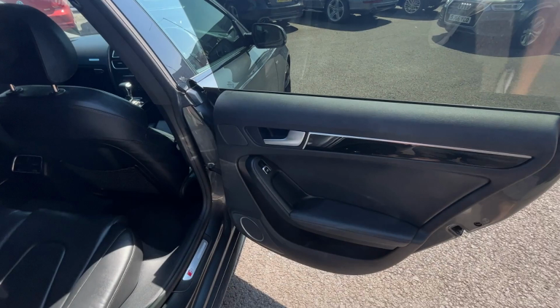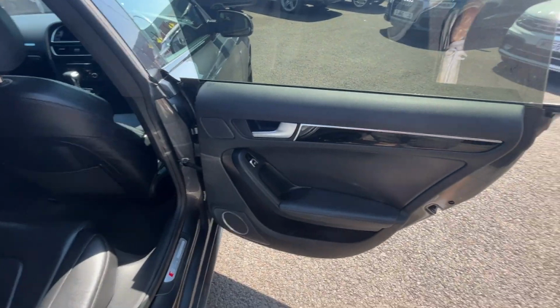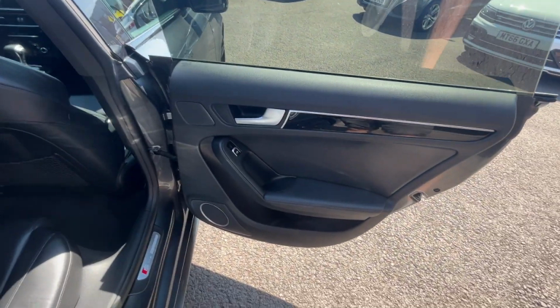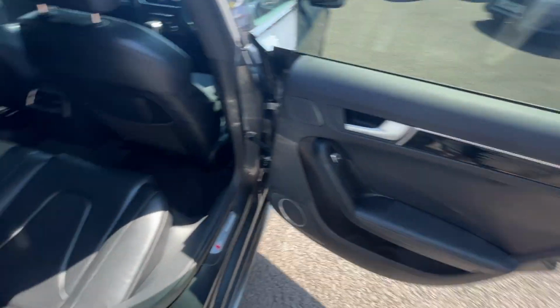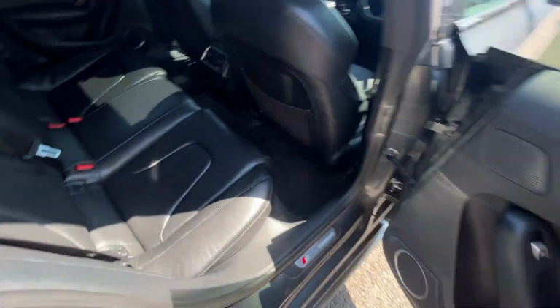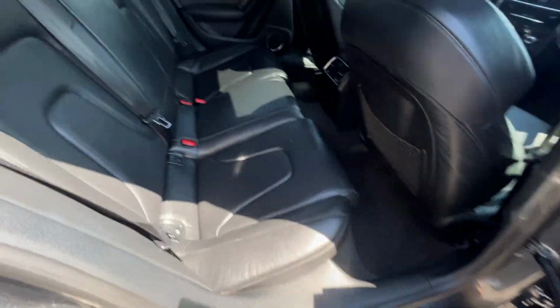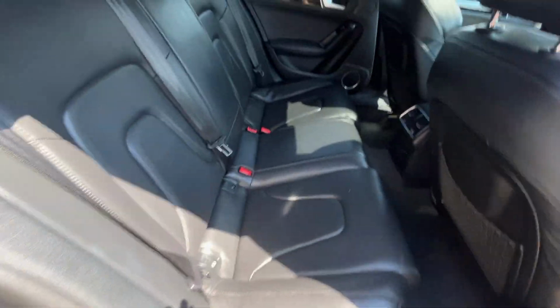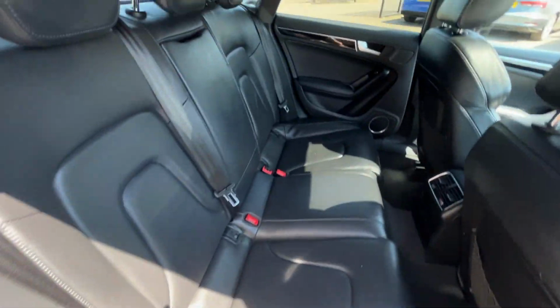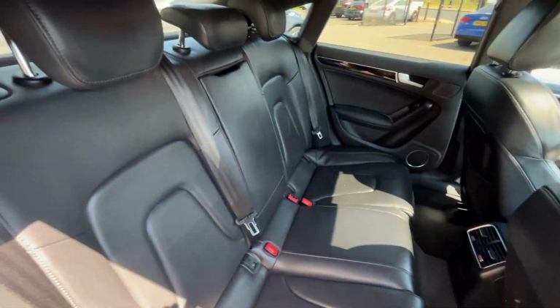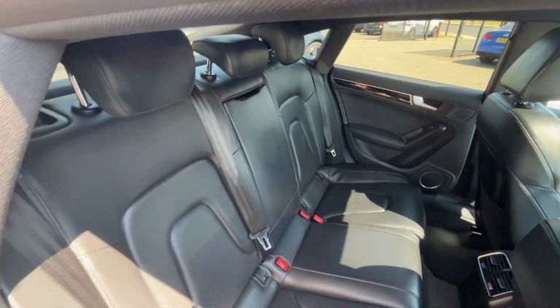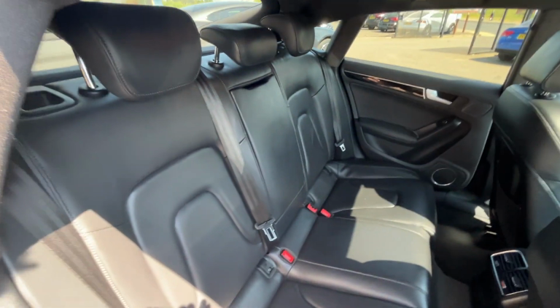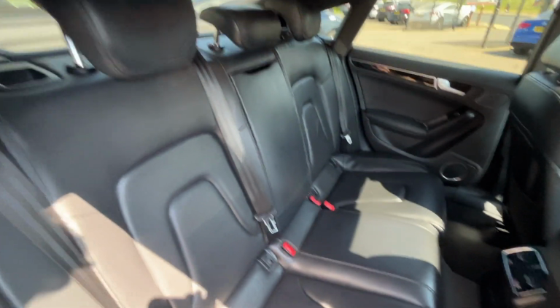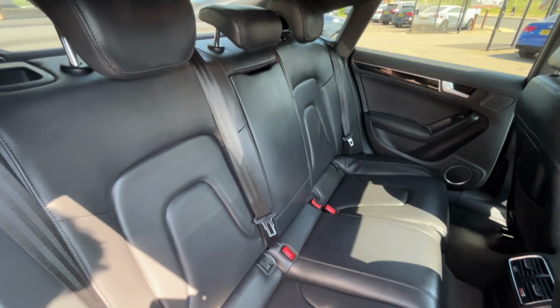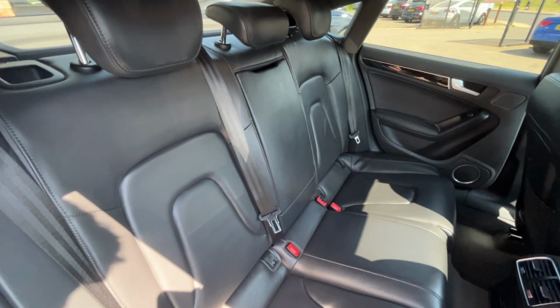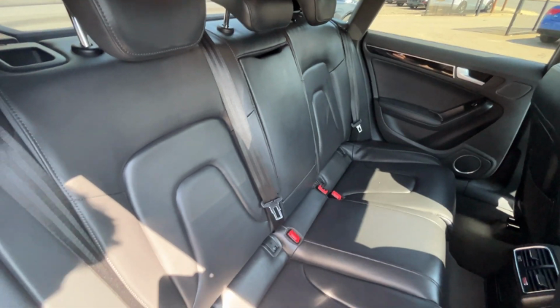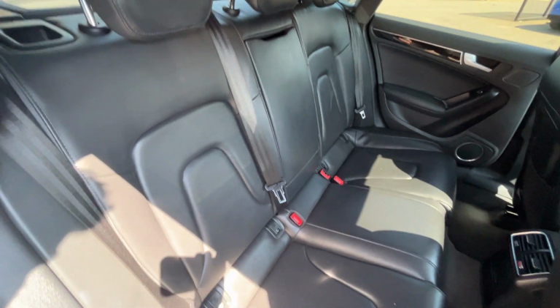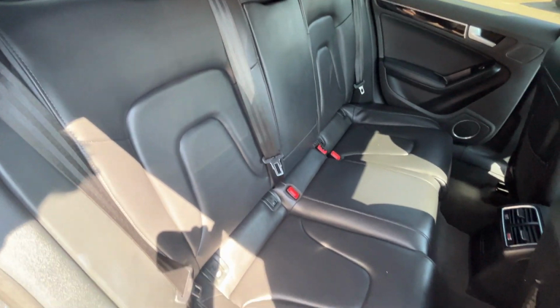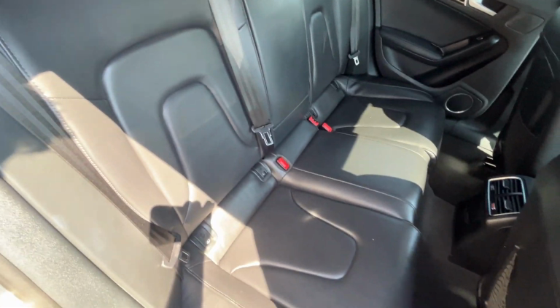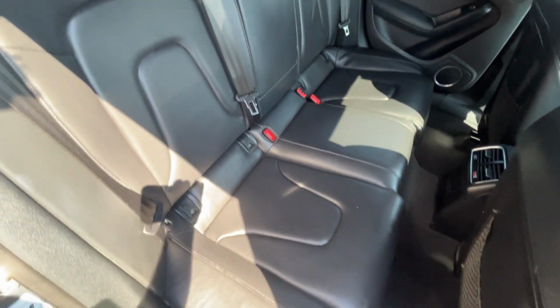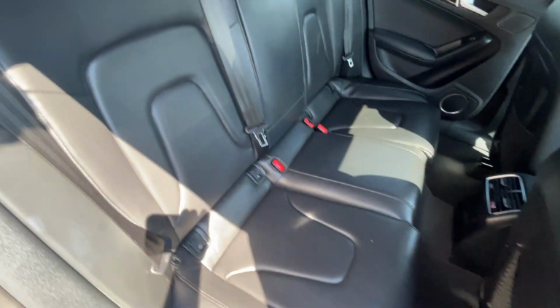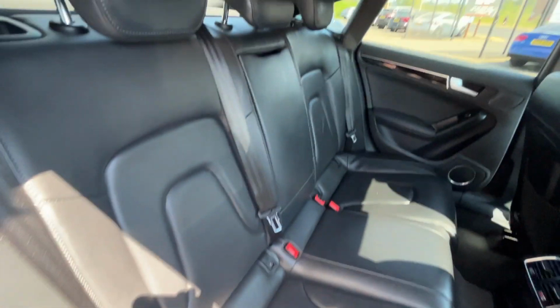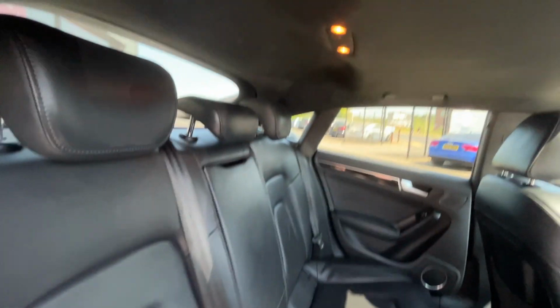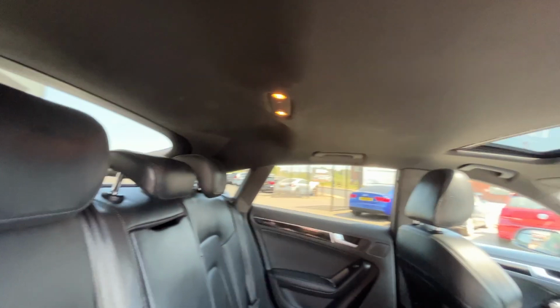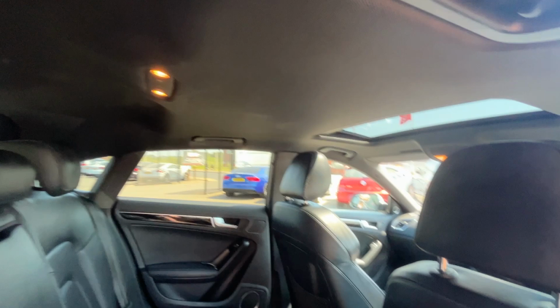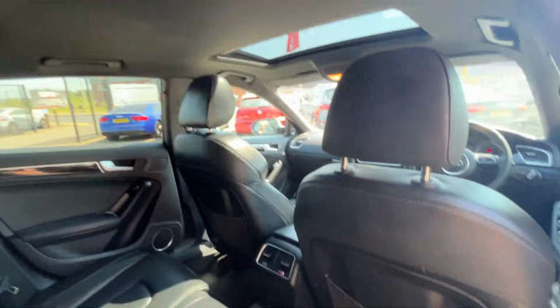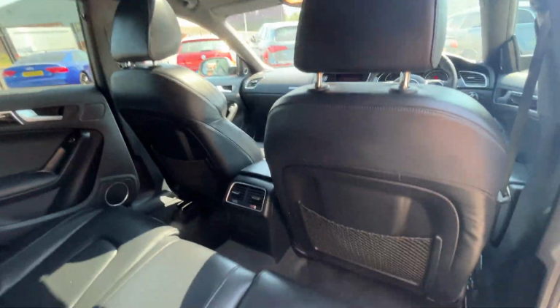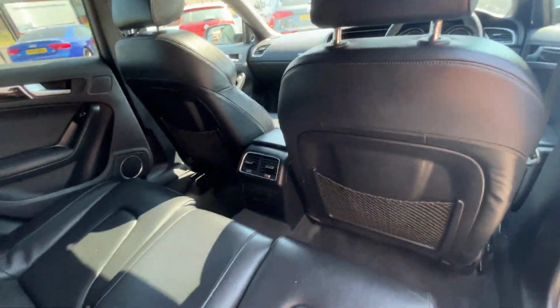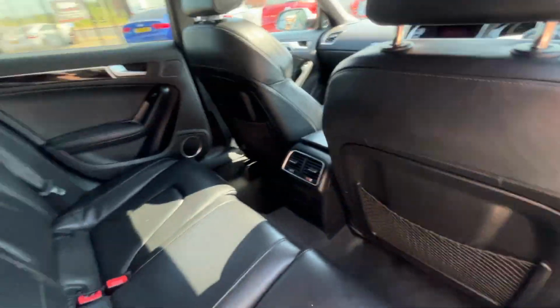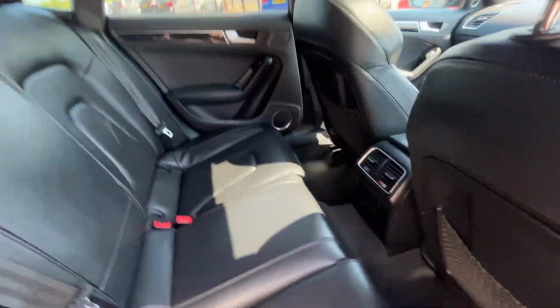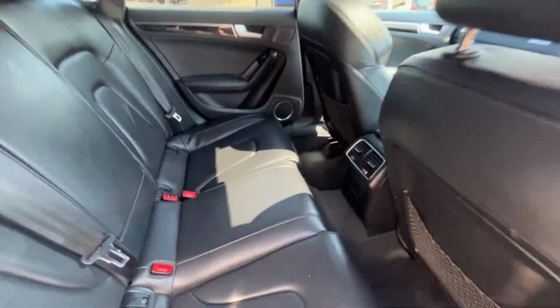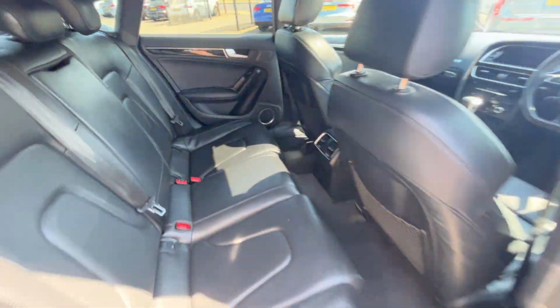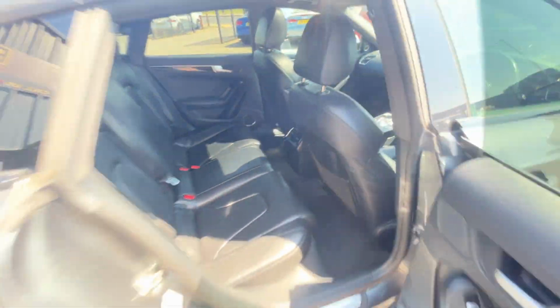Moving through the interior, the rear door cards look in good condition. And there you have the full factory black leather rear bench, three factory headrests, three three-point seatbelts and isofix fitting to both outer seats. Jackal headliners are in good condition, backs to both front seats look good, and the rear carpets look good as well.